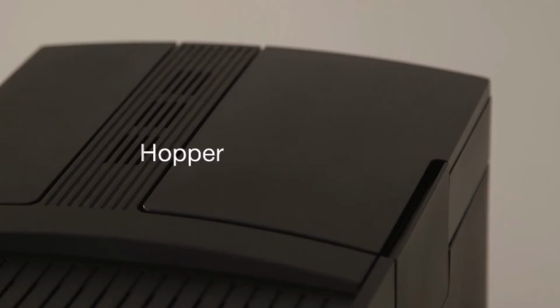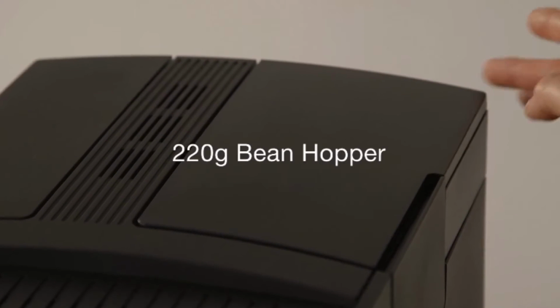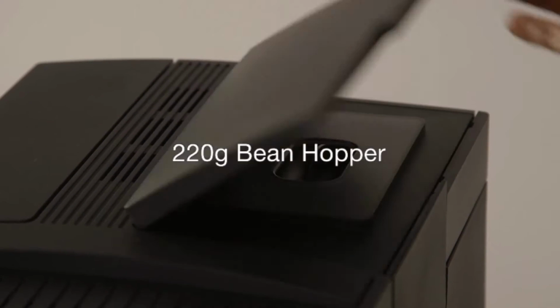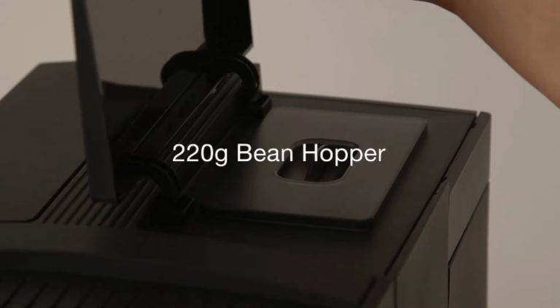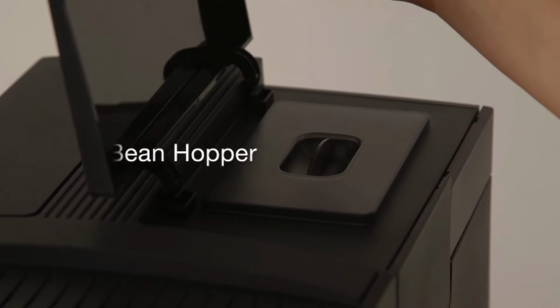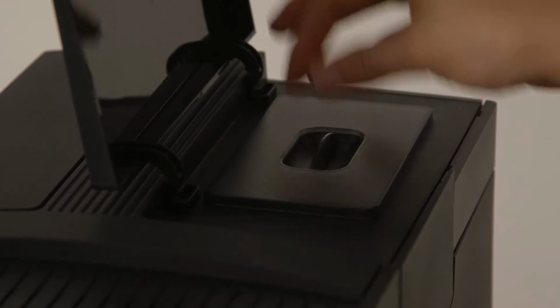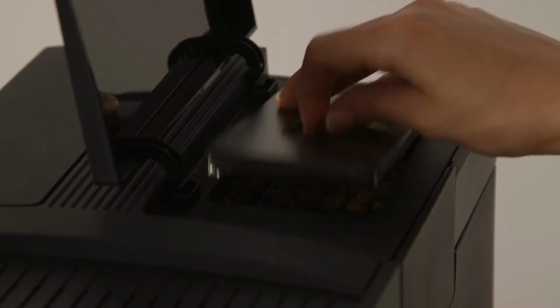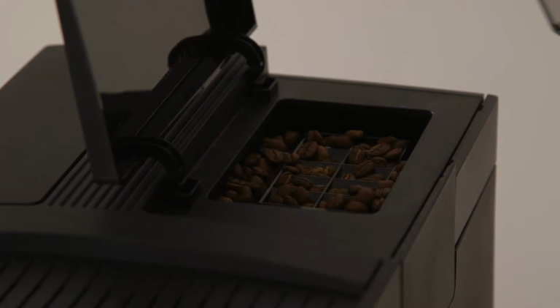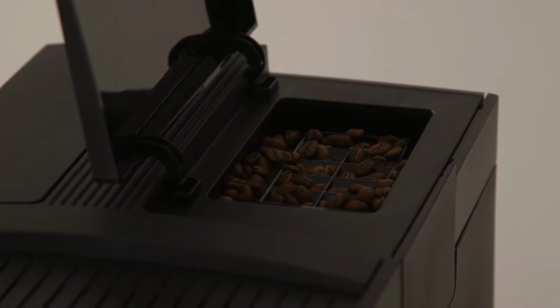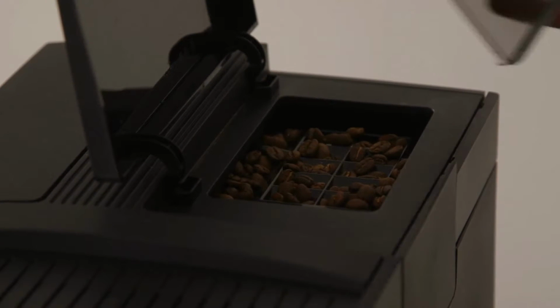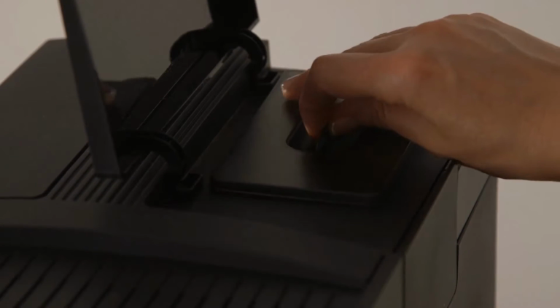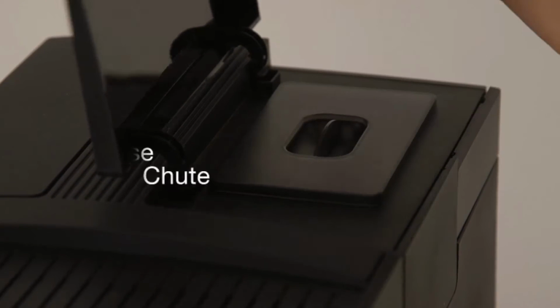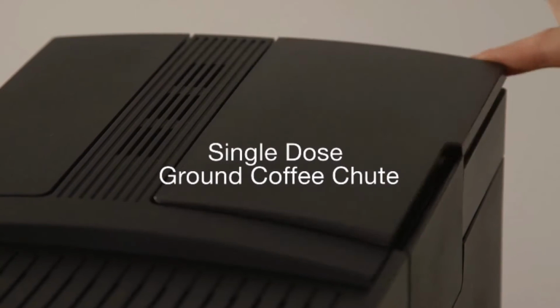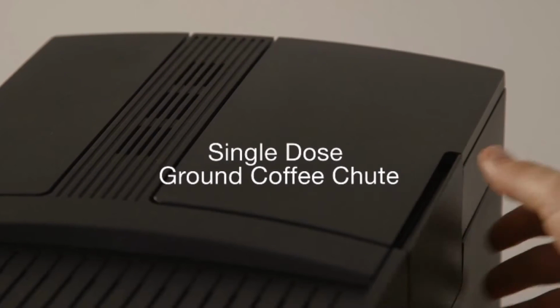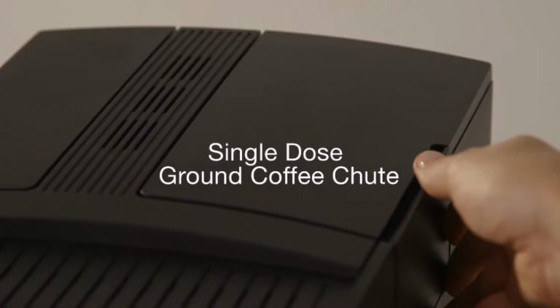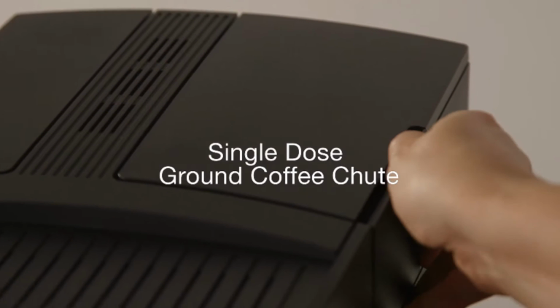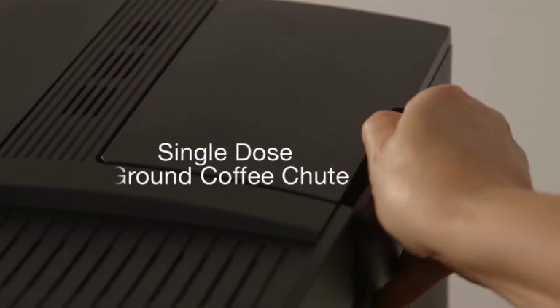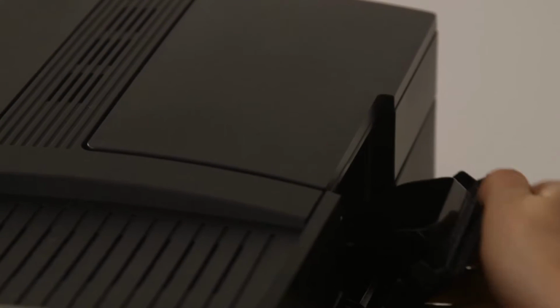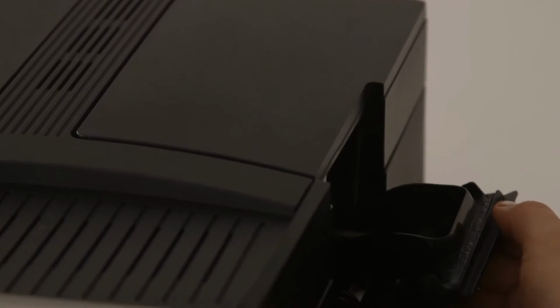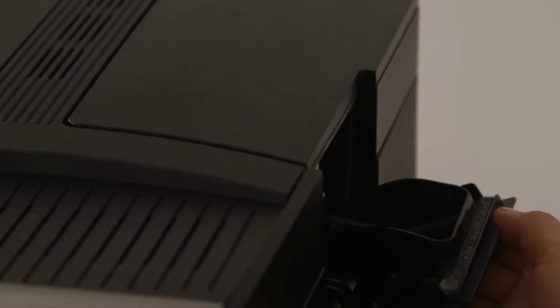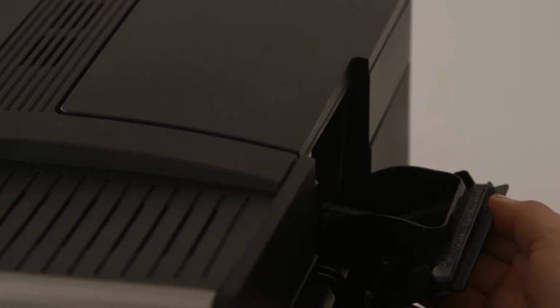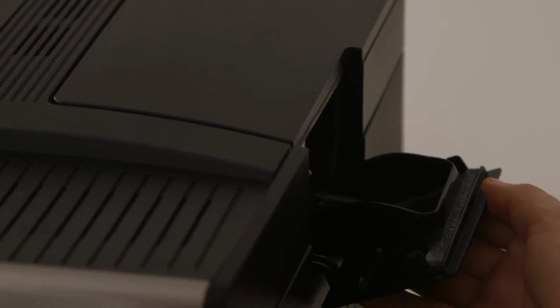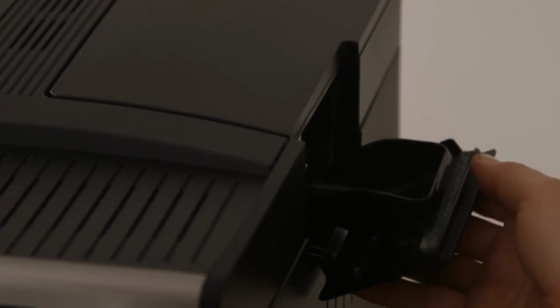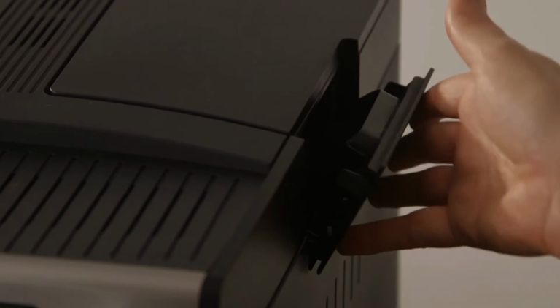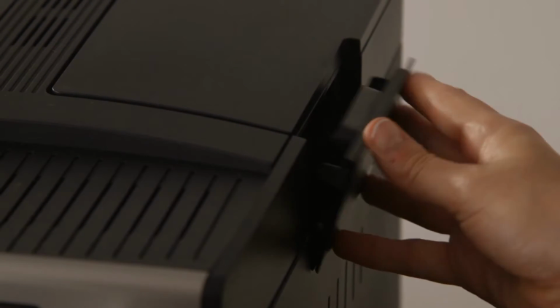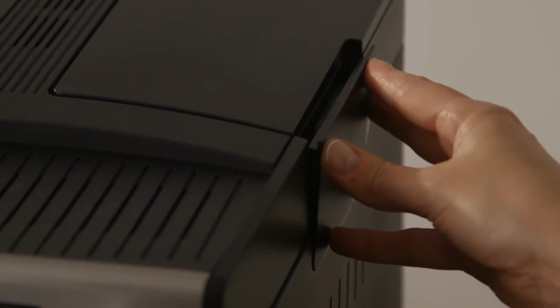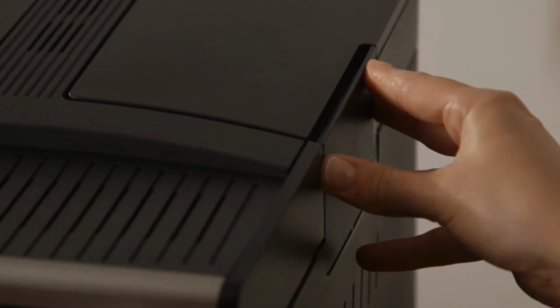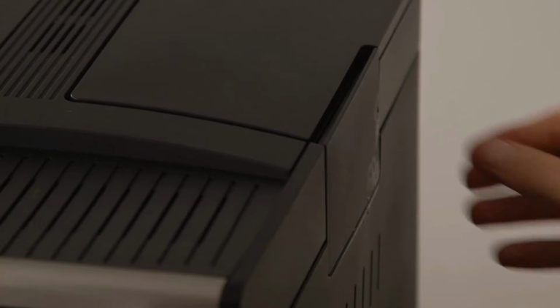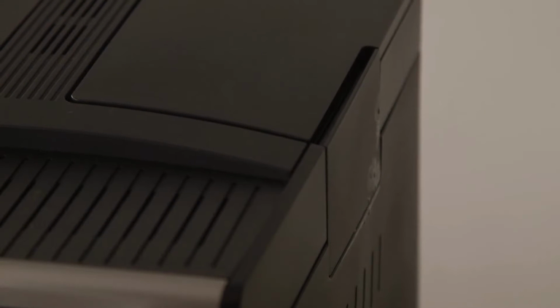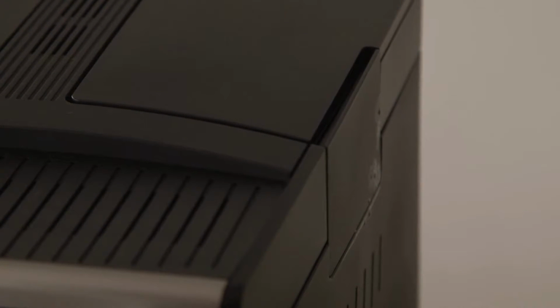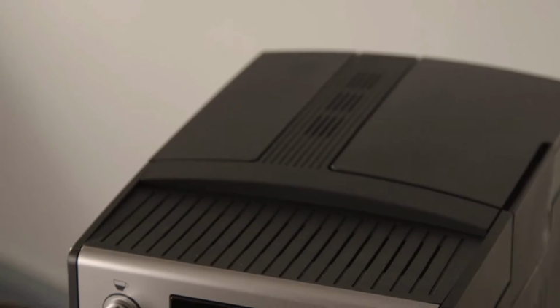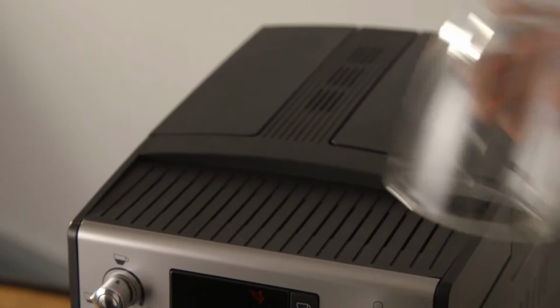It has a 220-gram bean hopper with dual seal aroma lock, and a single-dose ground coffee chute which enables you to prepare single cups of coffee using a different blend — for instance, a cup of decaf before going to bed.